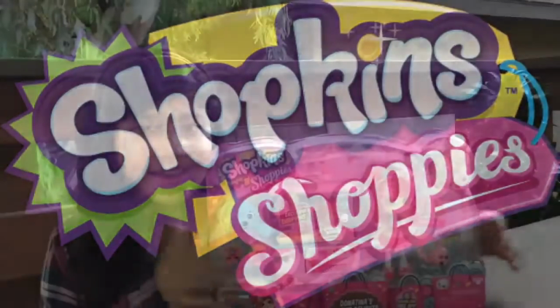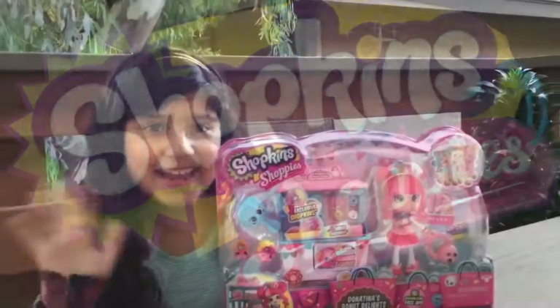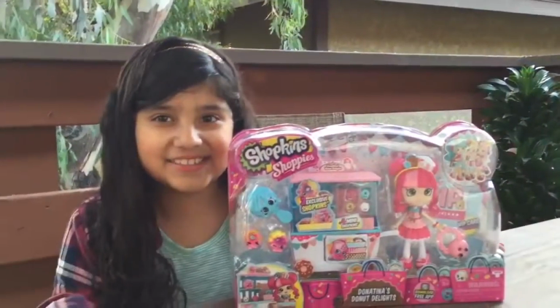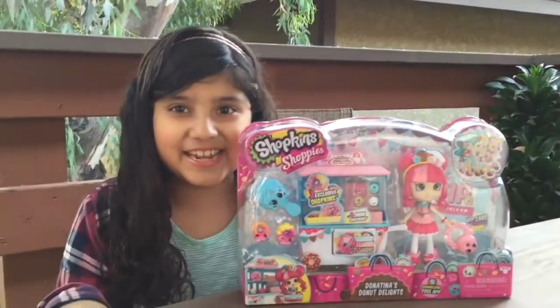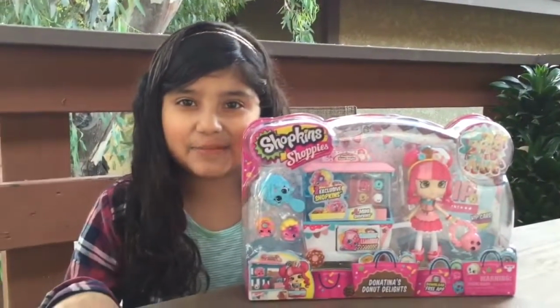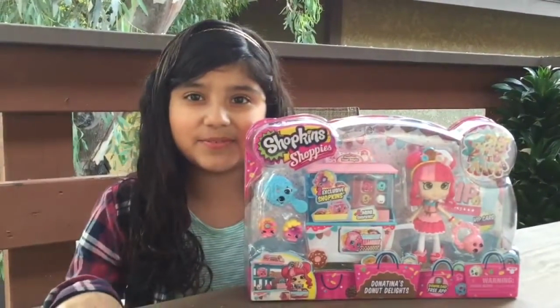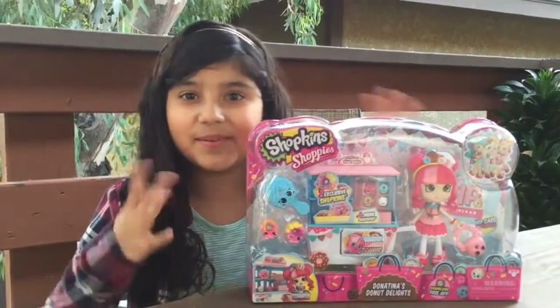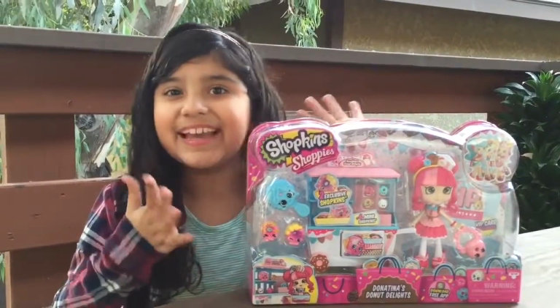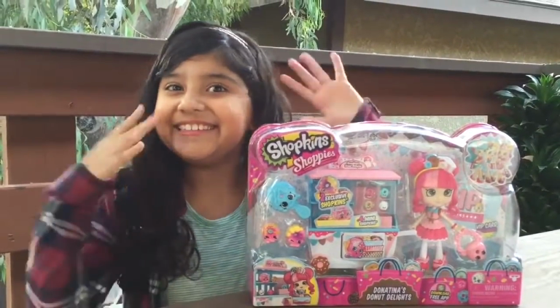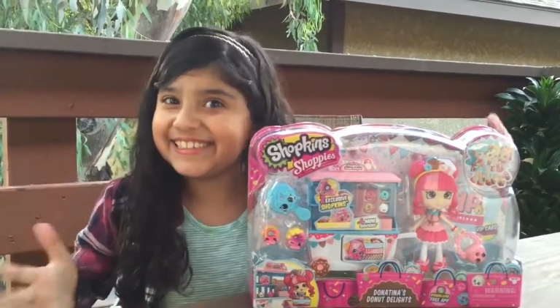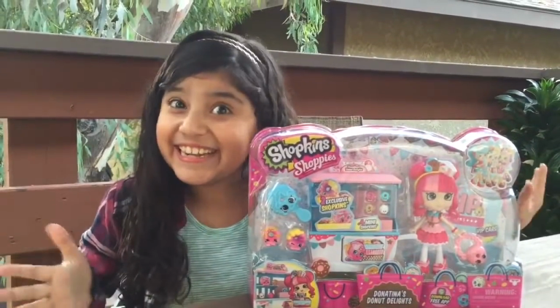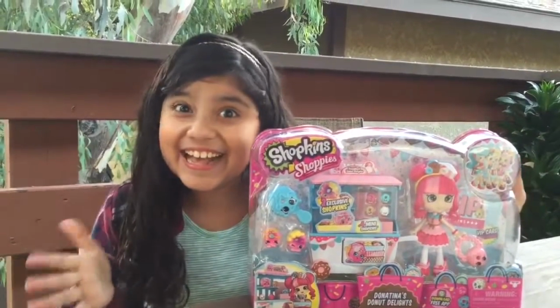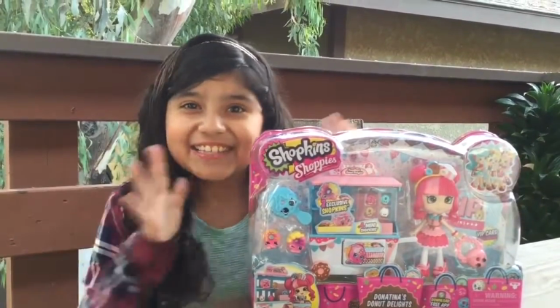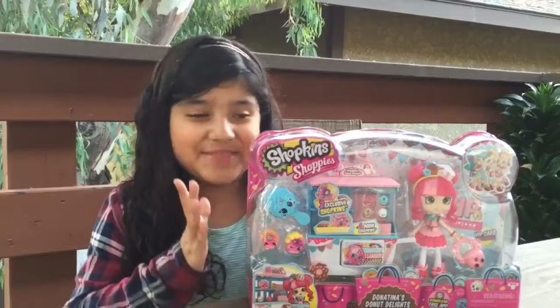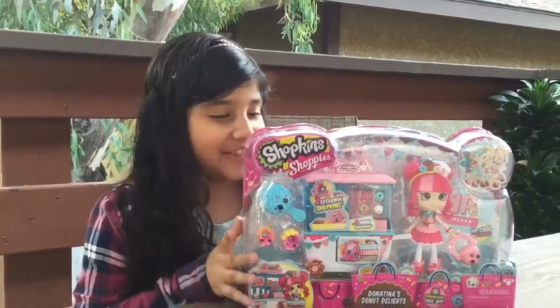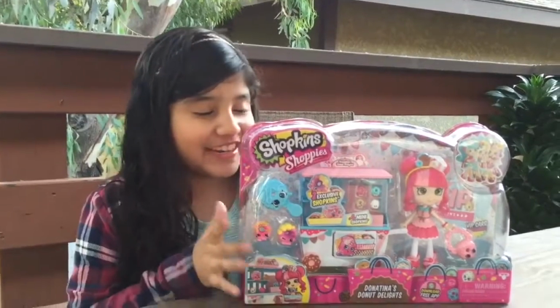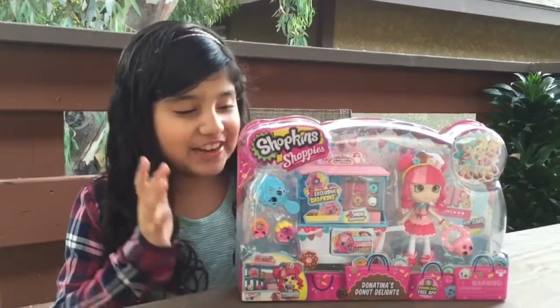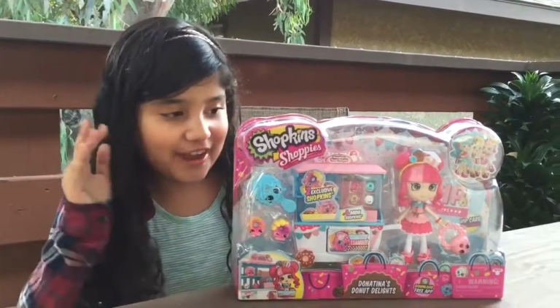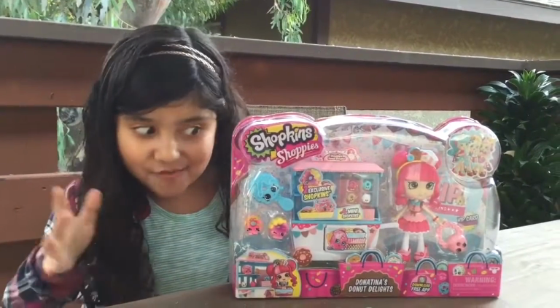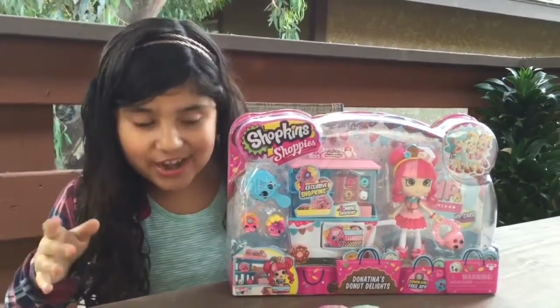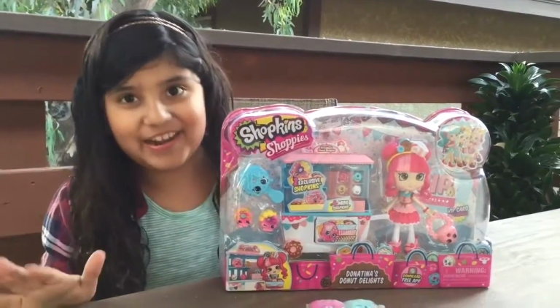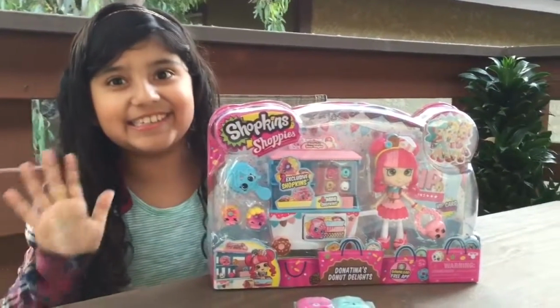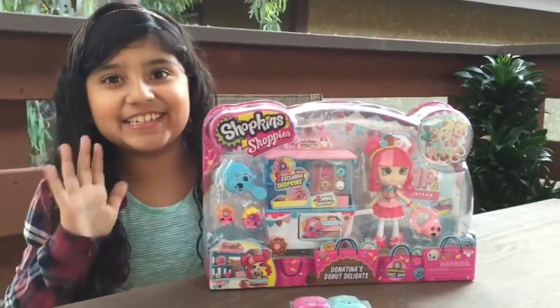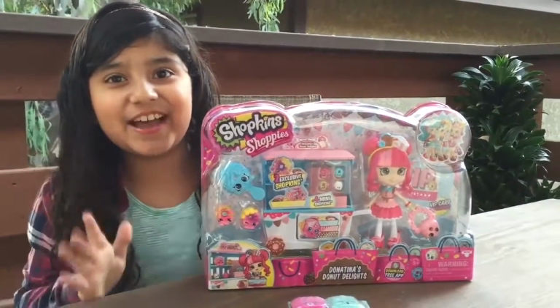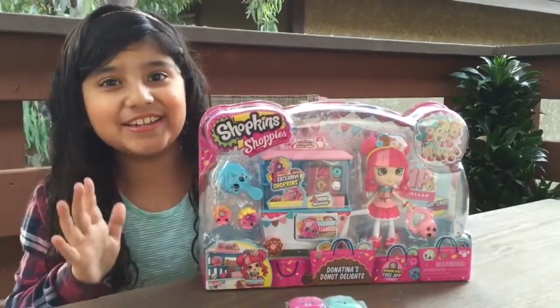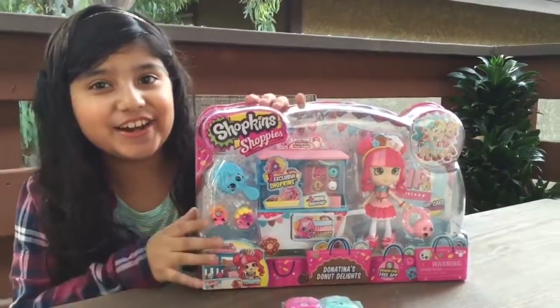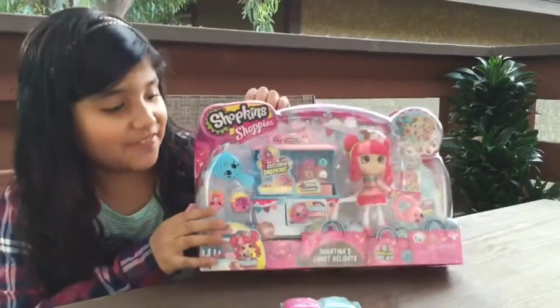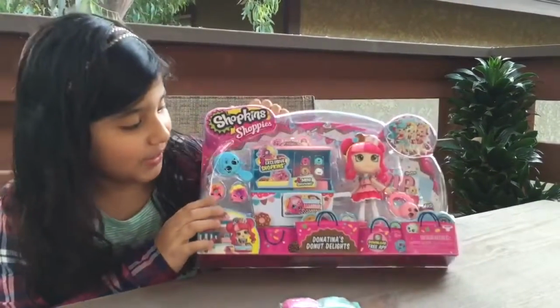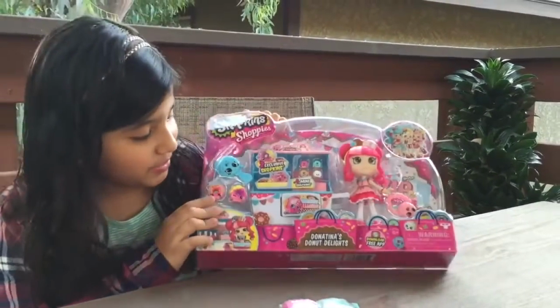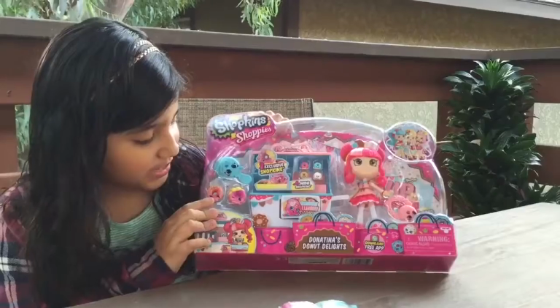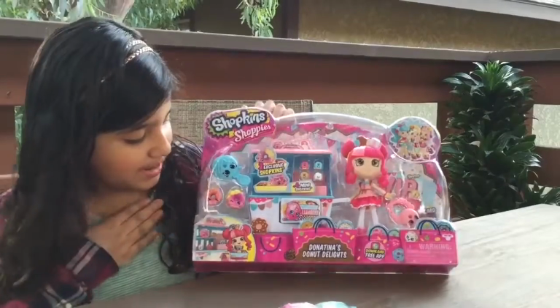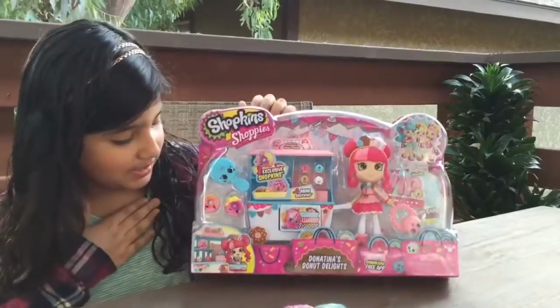Hey guys! So today I'm going to be reviewing Donatina! I've been looking for Donatina forever and I finally got to find her. I found her at Toys R Us.